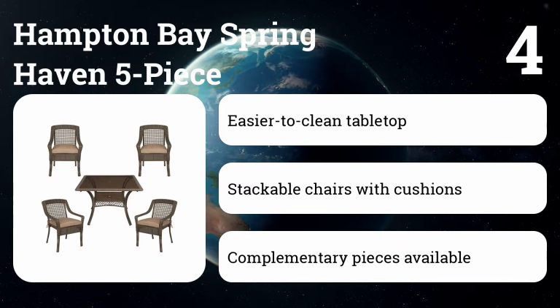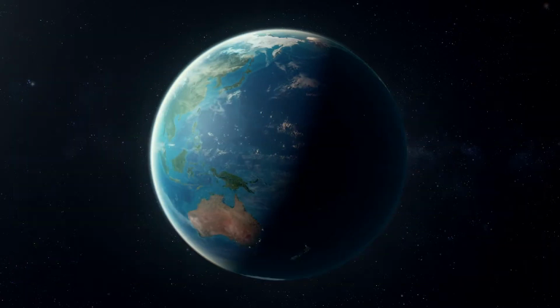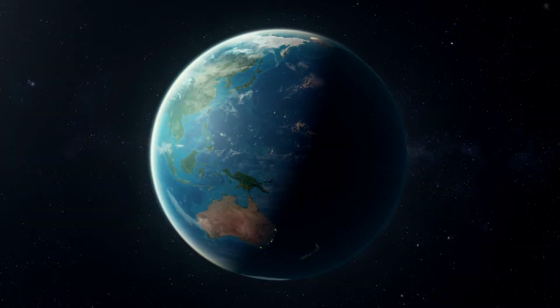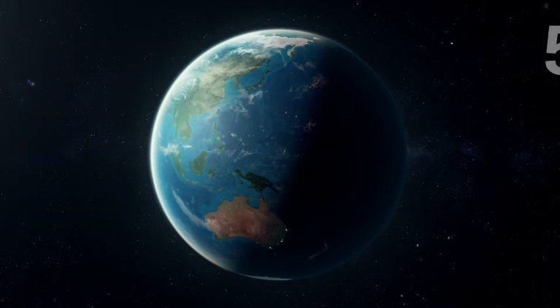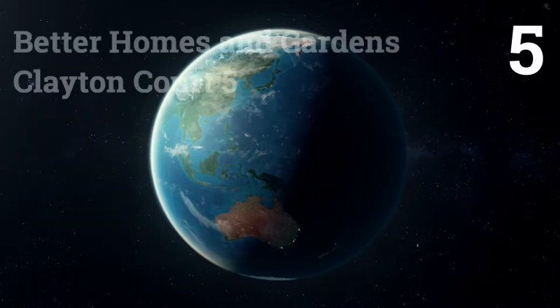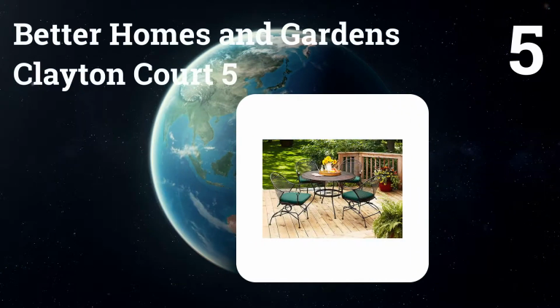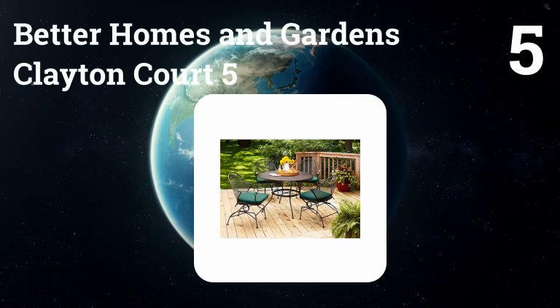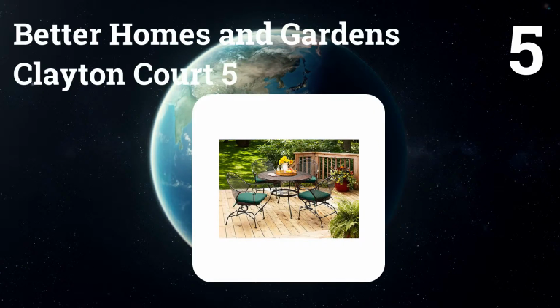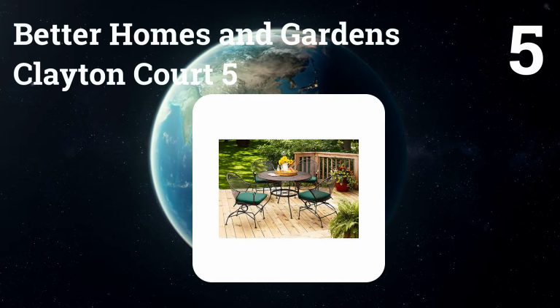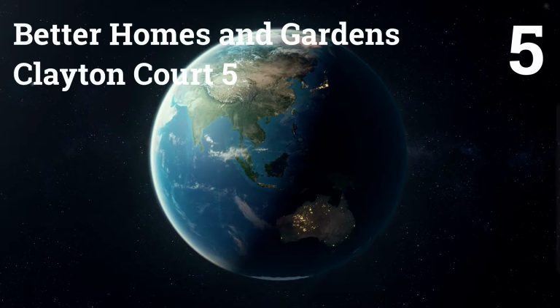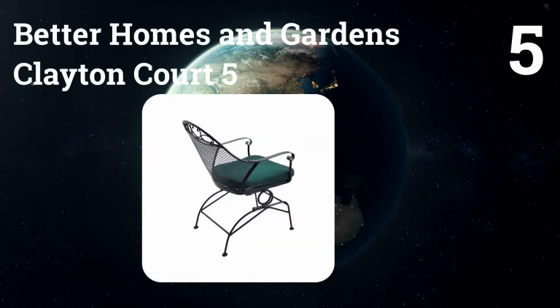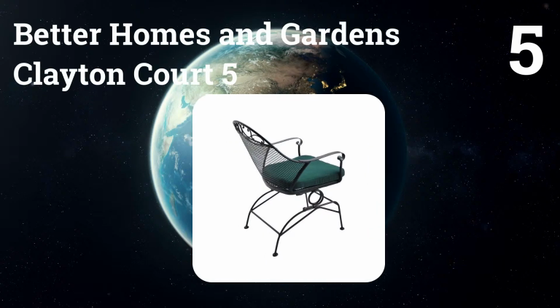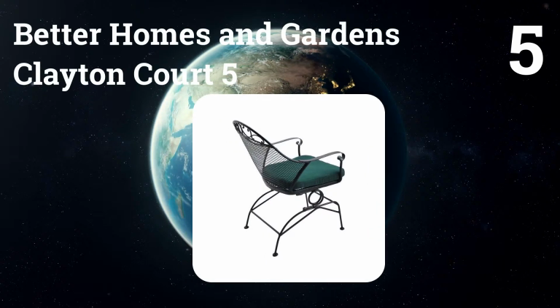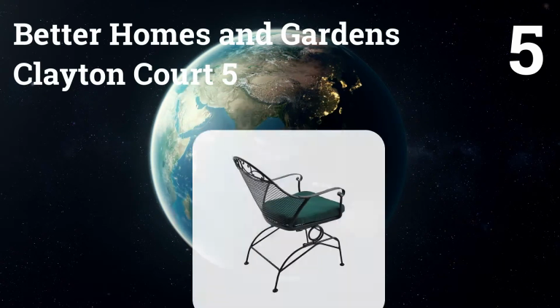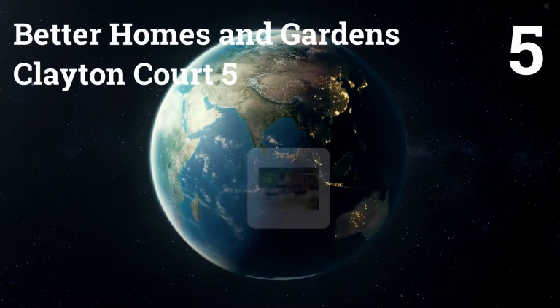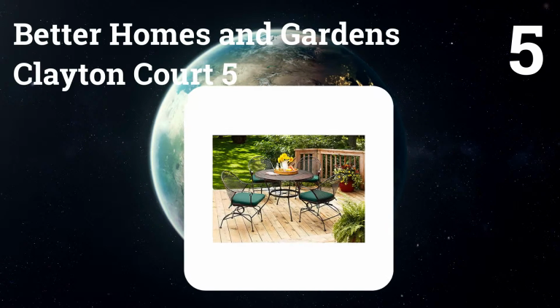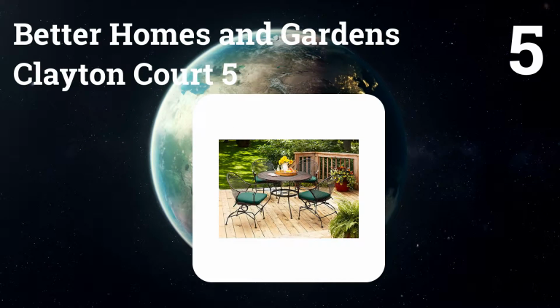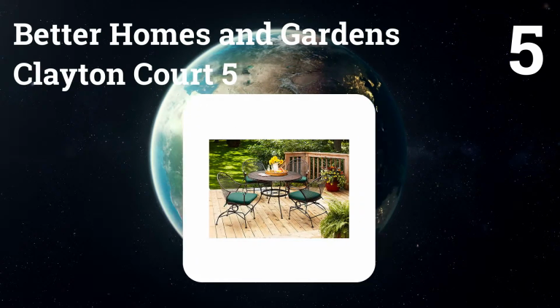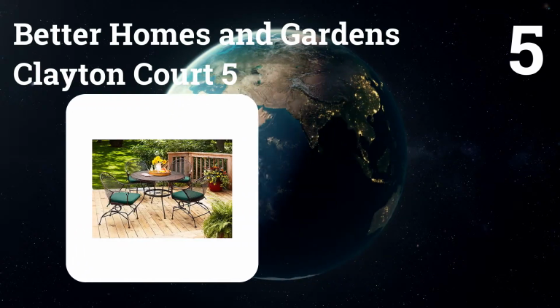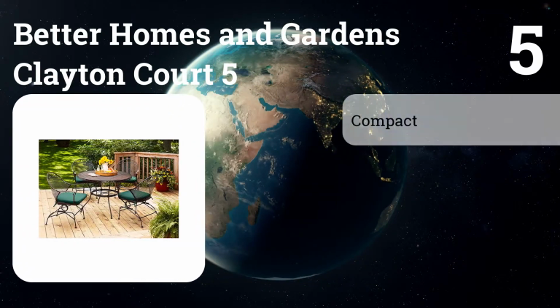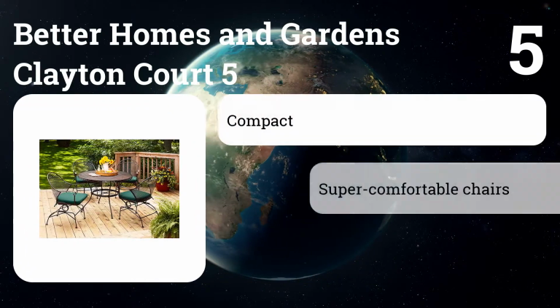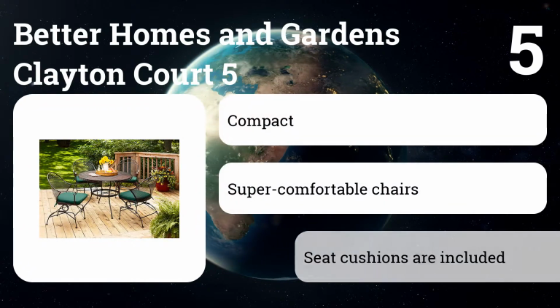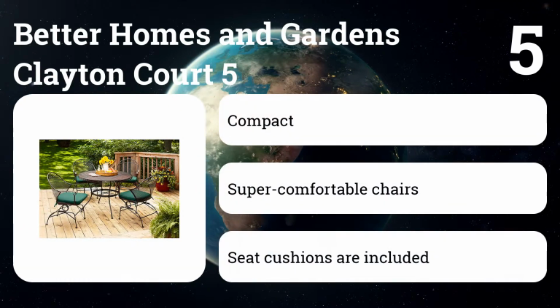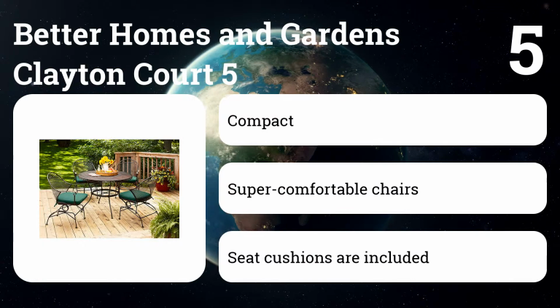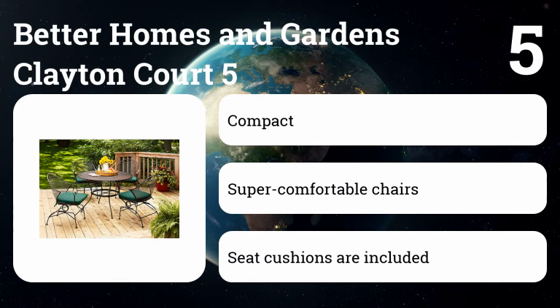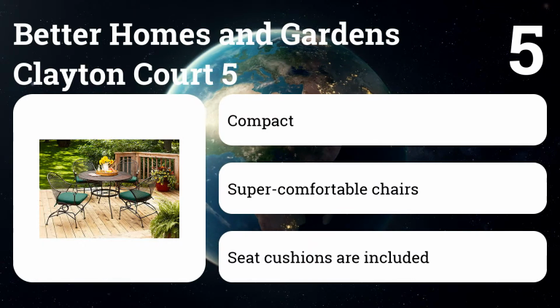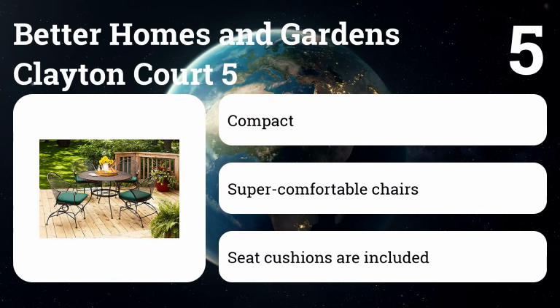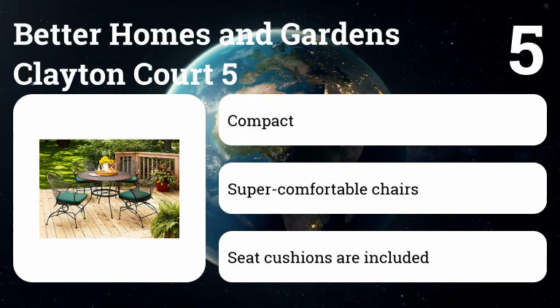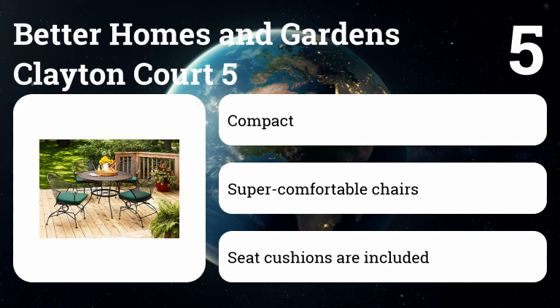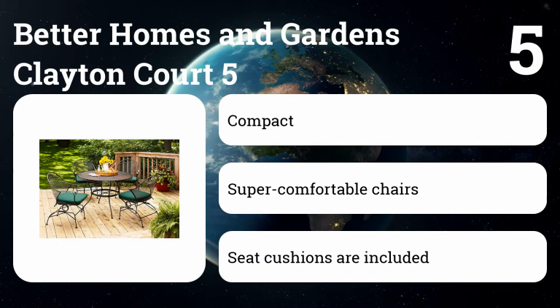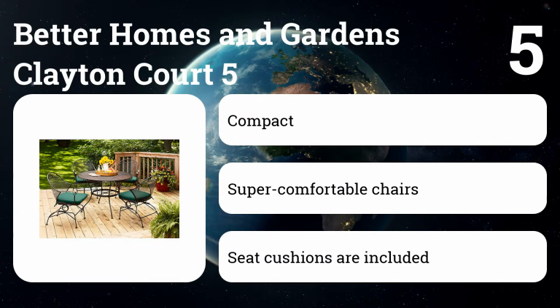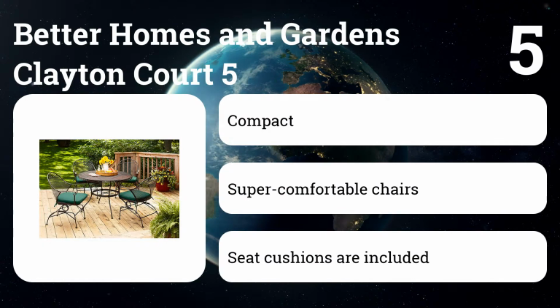Number five: Better Homes and Gardens Clayton Court five-piece. If you want a no-fuss patio set, steel is a great choice. This set has a larger table and more comfortable chairs than others in its price range, and the powder-coated finish means the table and chairs should wear well.